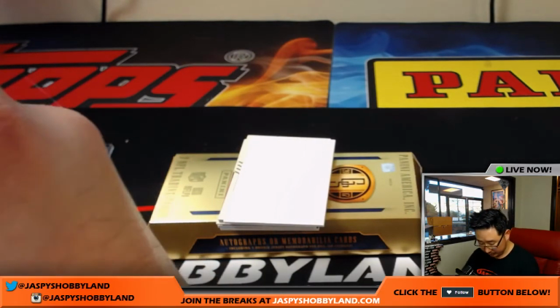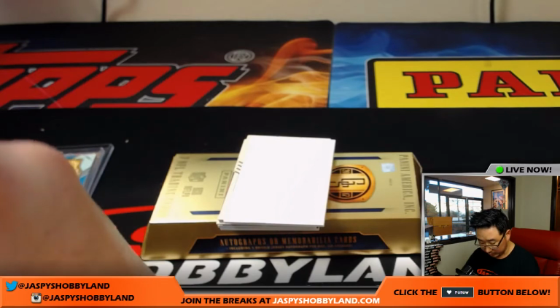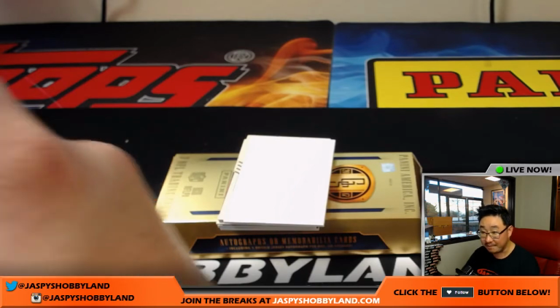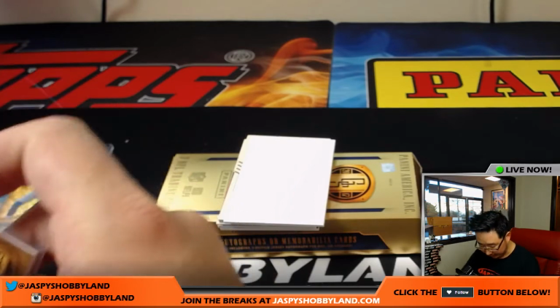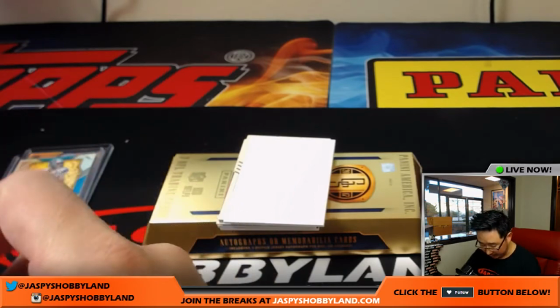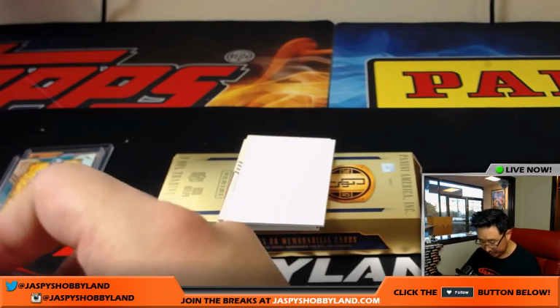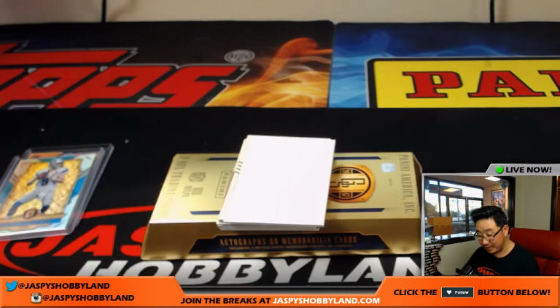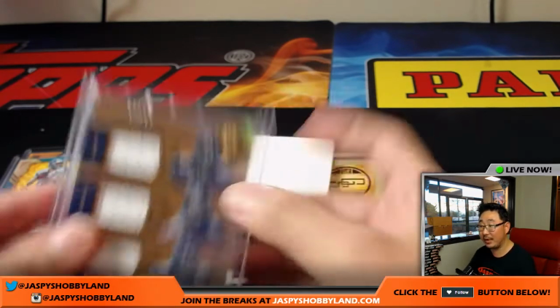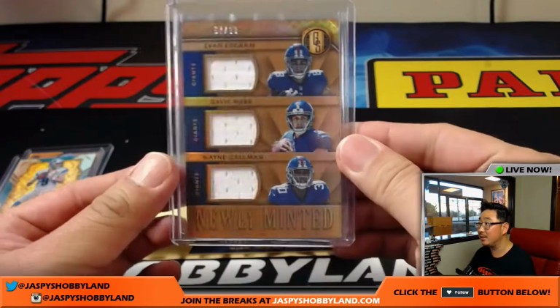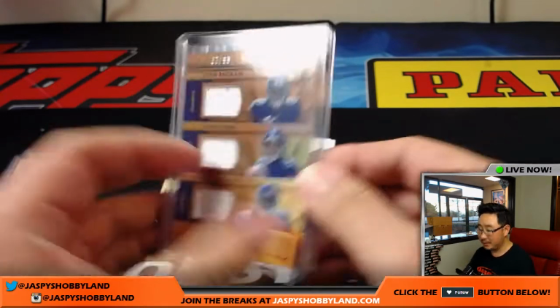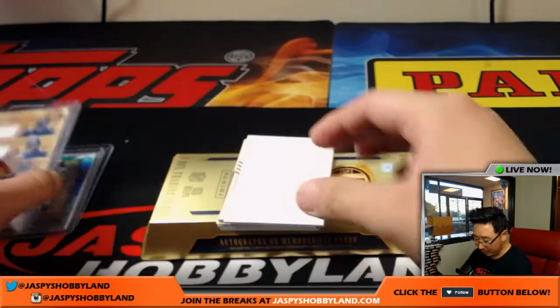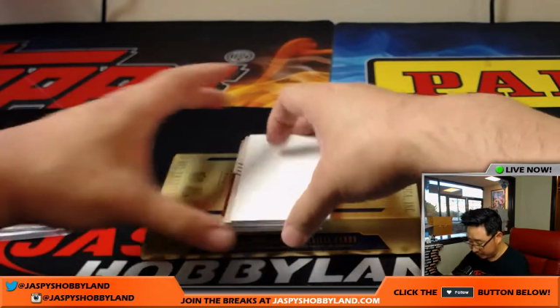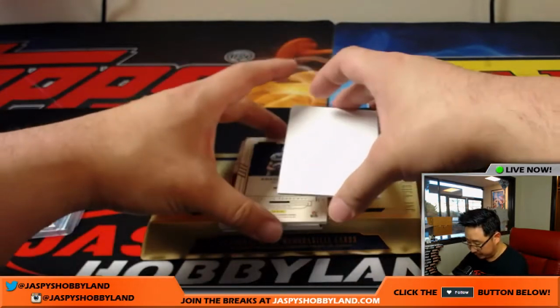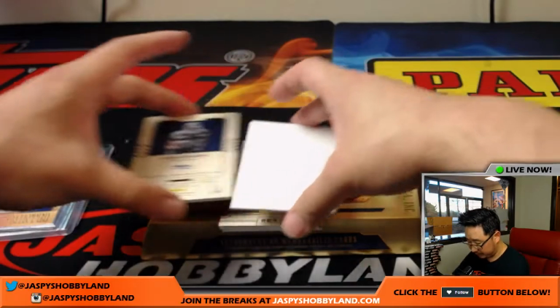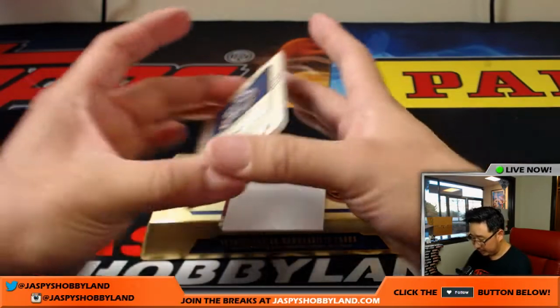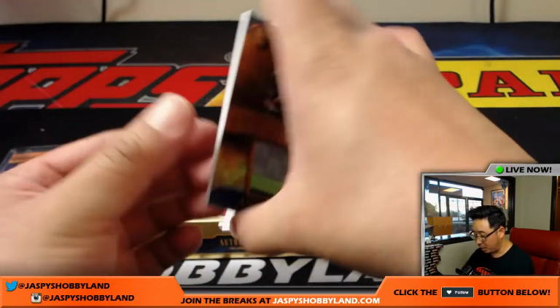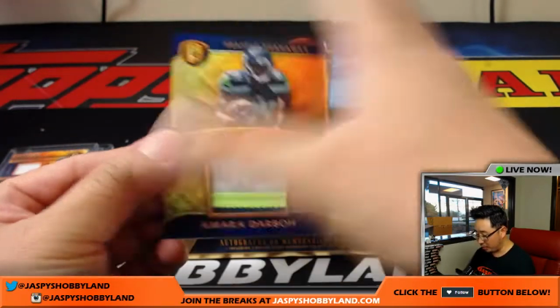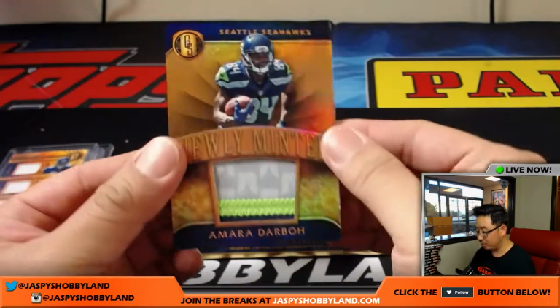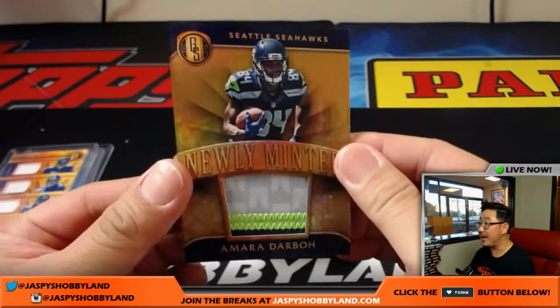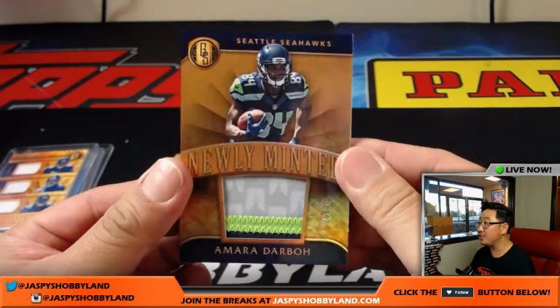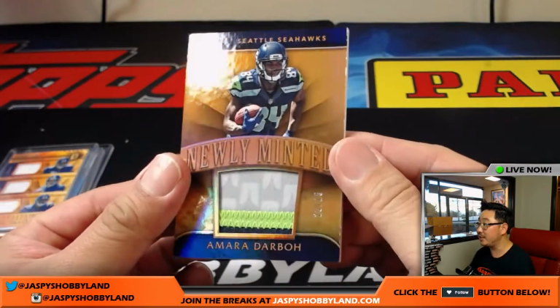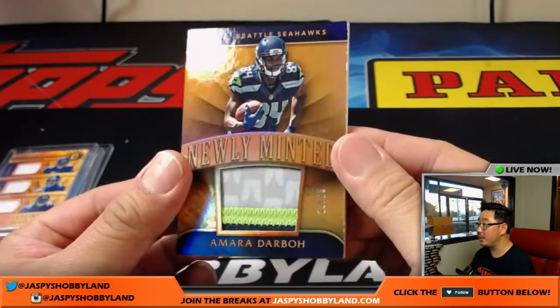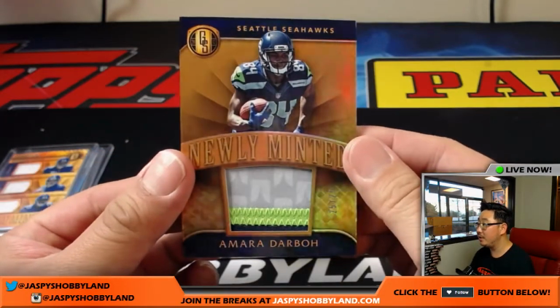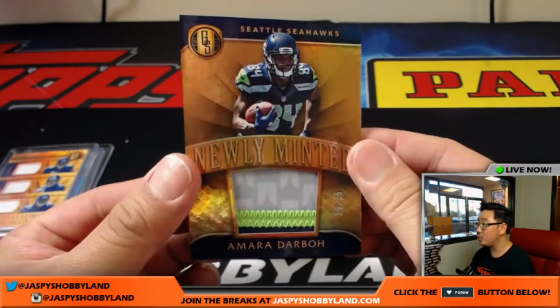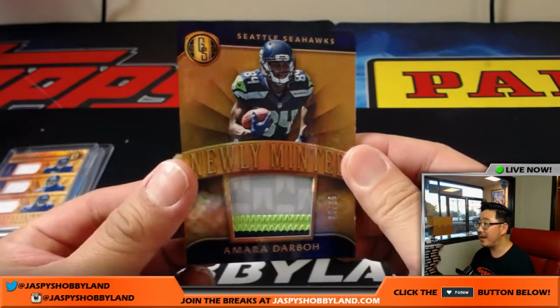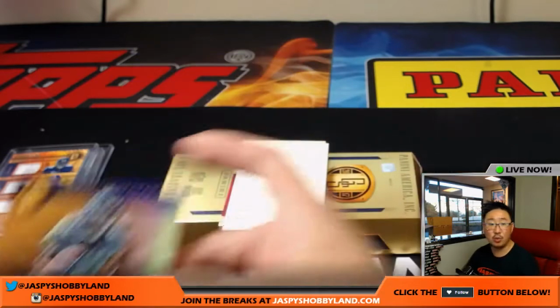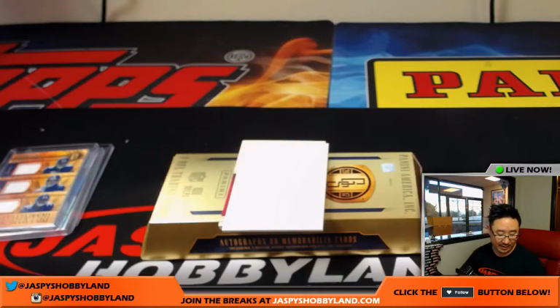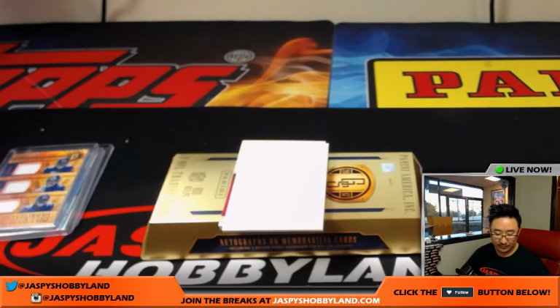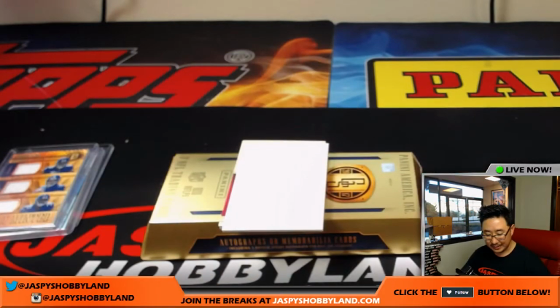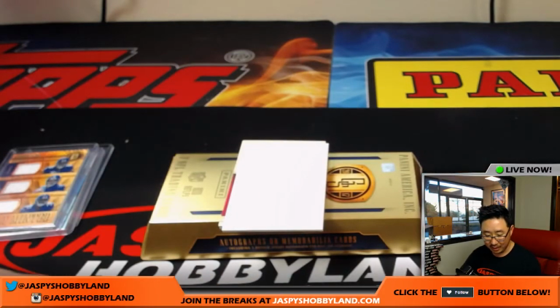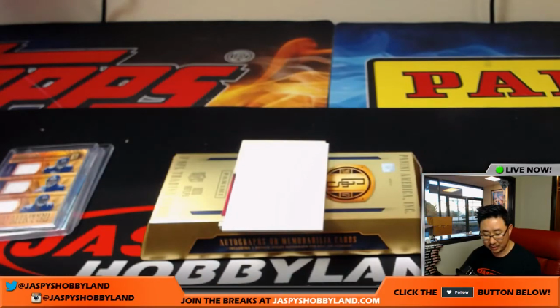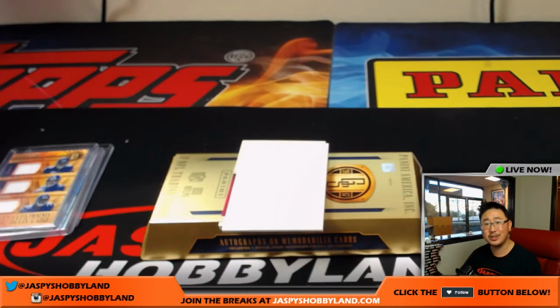It looks like there are only five left in the random team break so that full case is going to go off pretty soon. Amaro Darbo — nice patch — newly minted, 25 out of 25, Seahawks — the Don's got him.